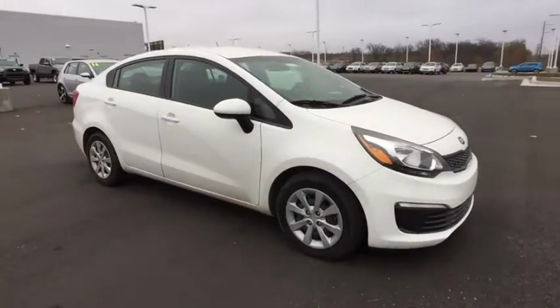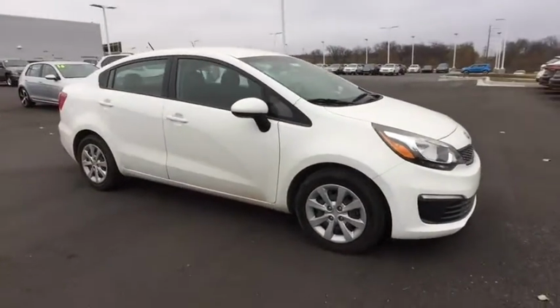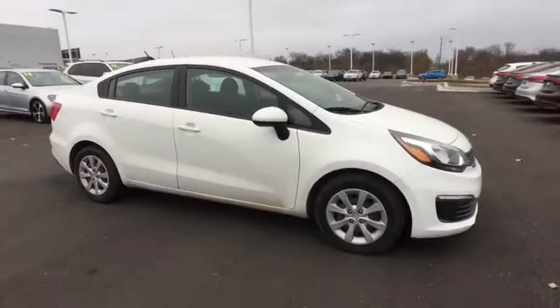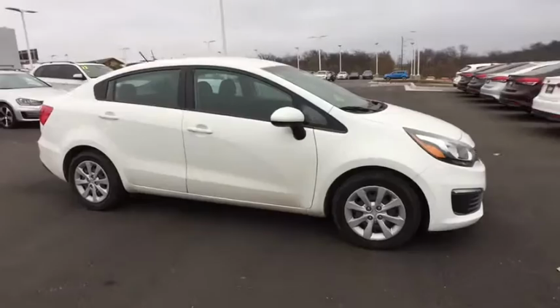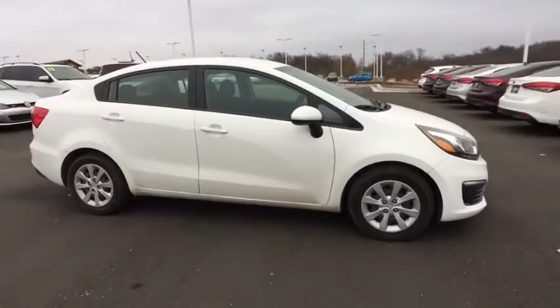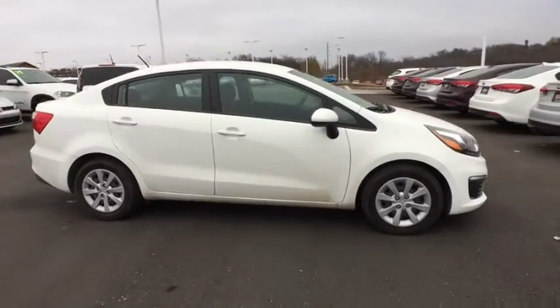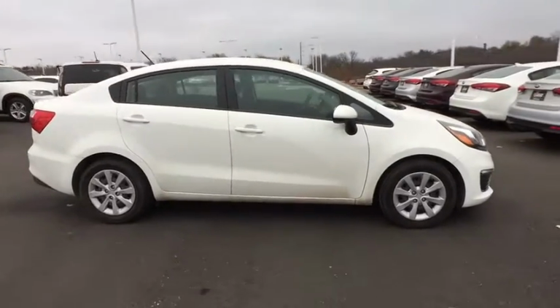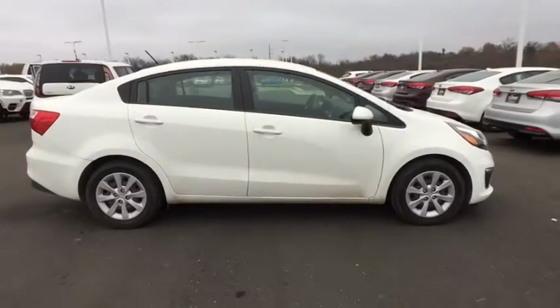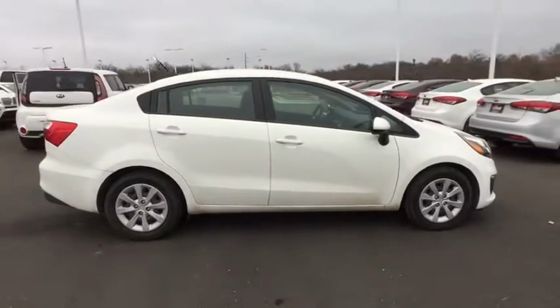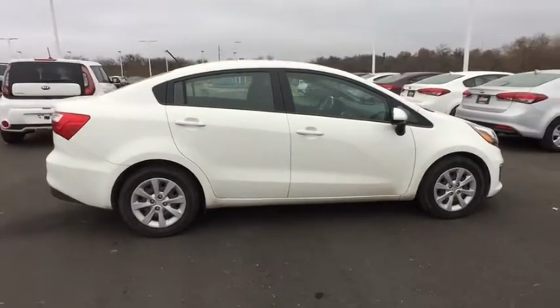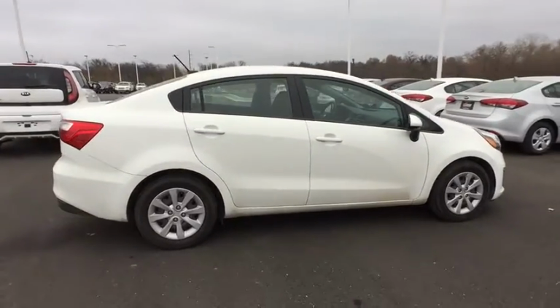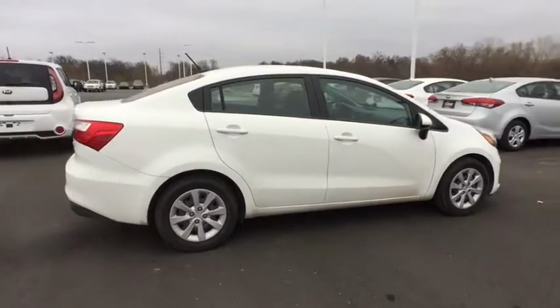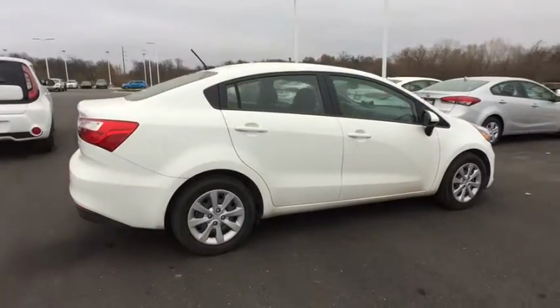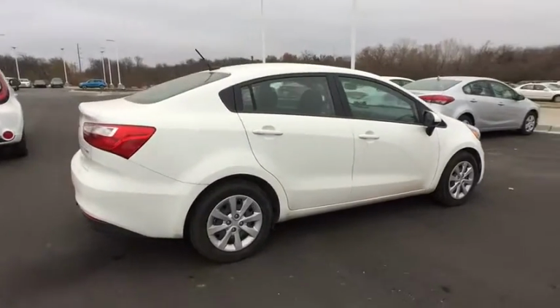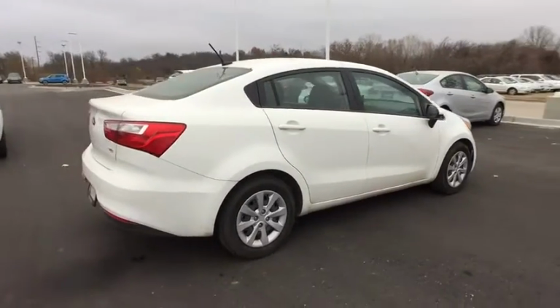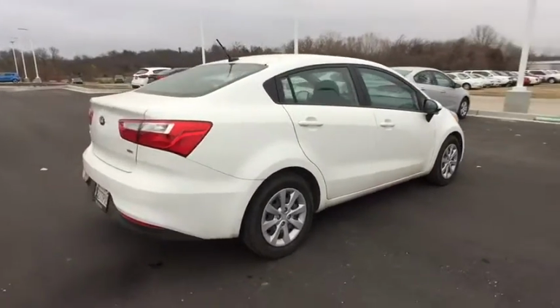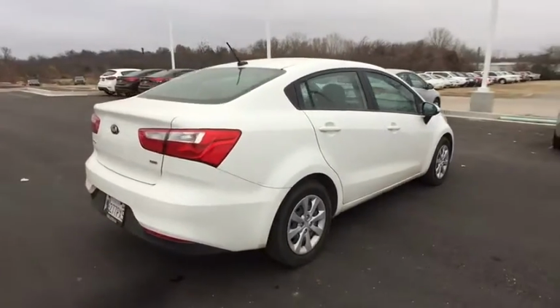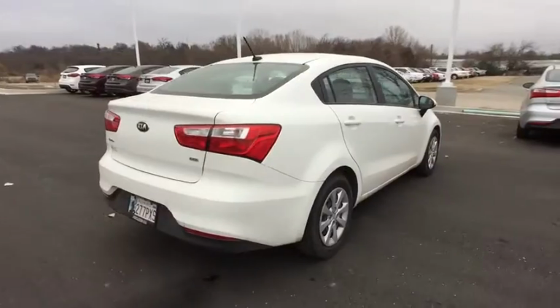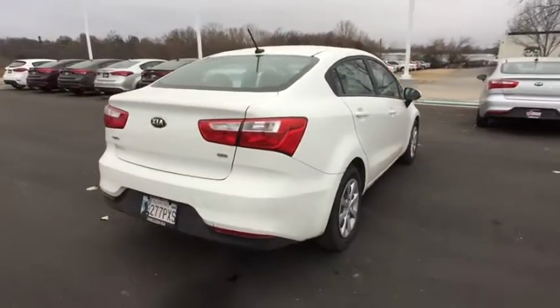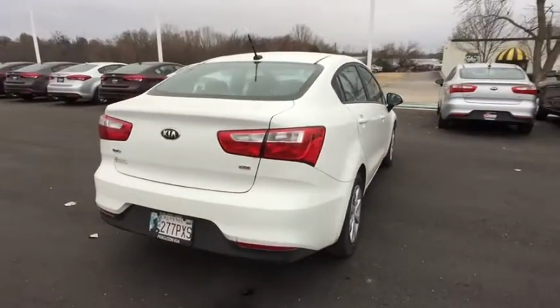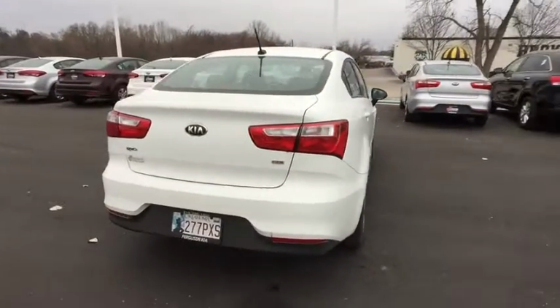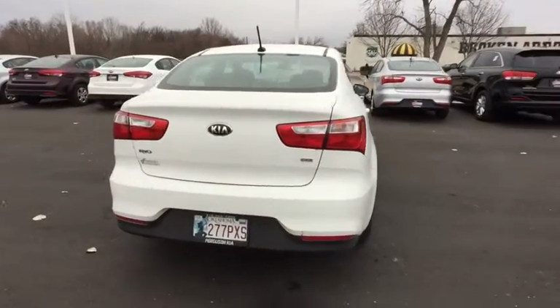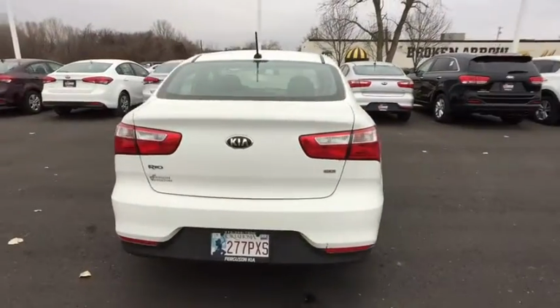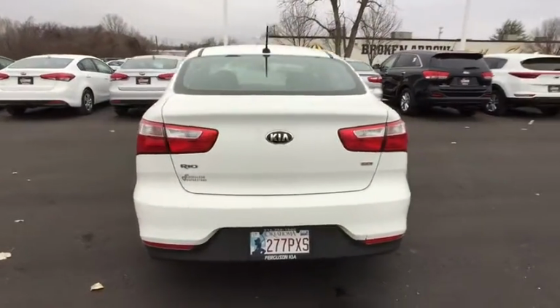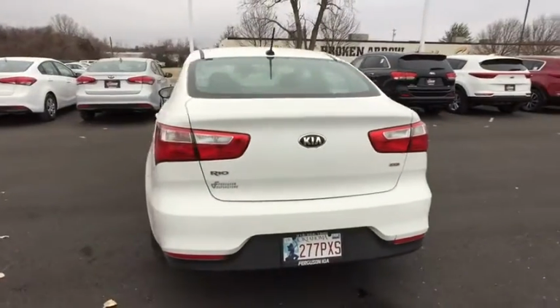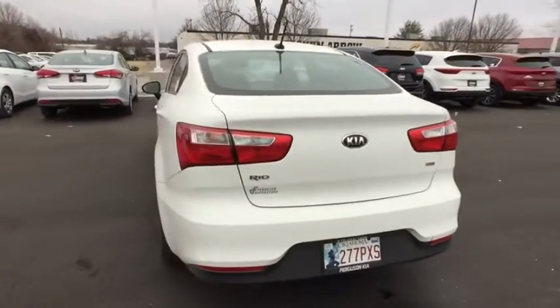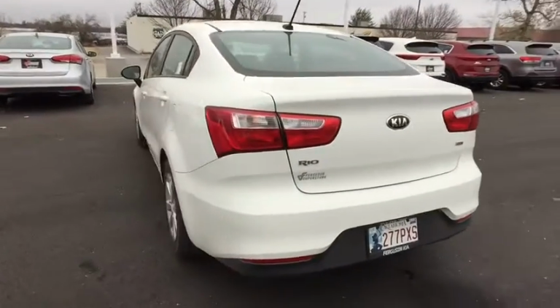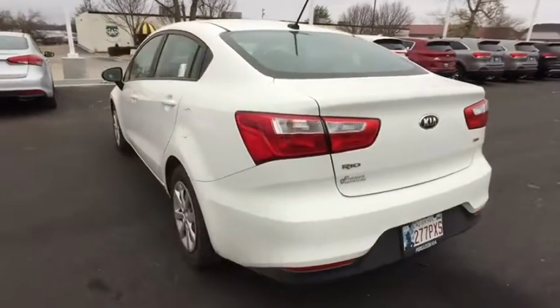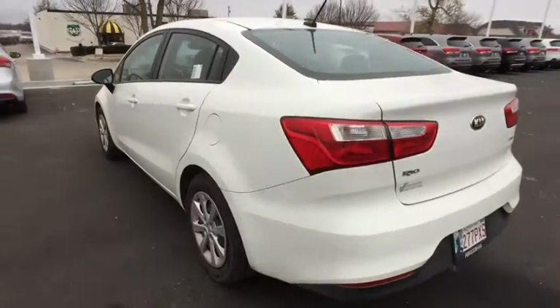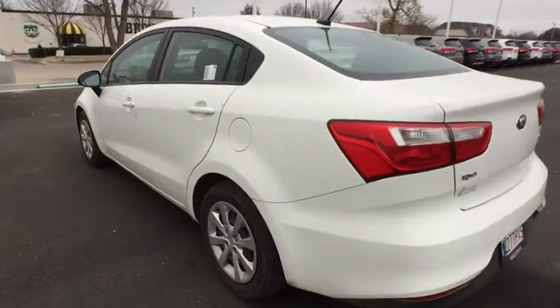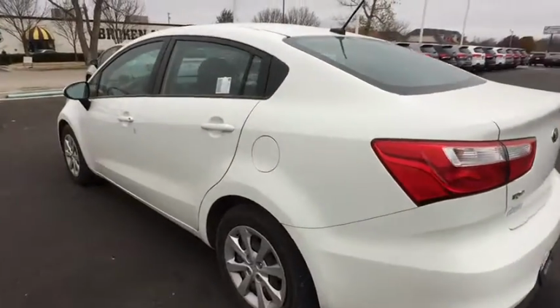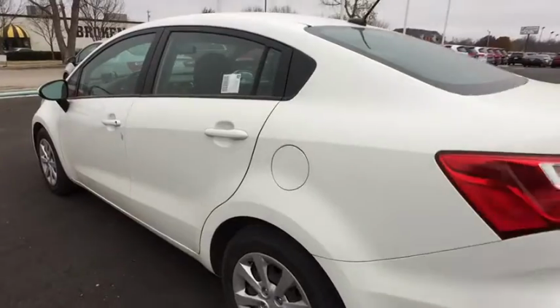Here are some of this vehicle's great options: steering wheel audio controls, traction control, anti-lock braking system, stability control, adjustable steering wheel, power steering, four-wheel disc brakes.